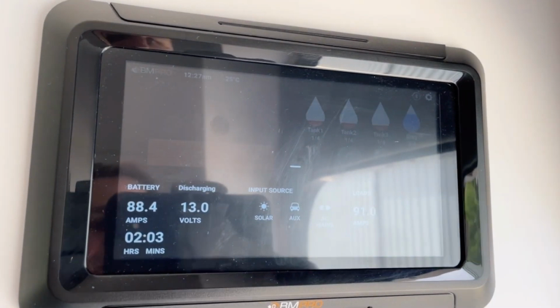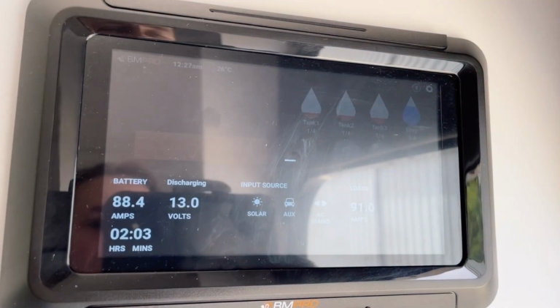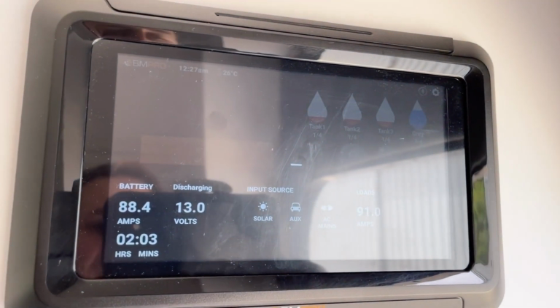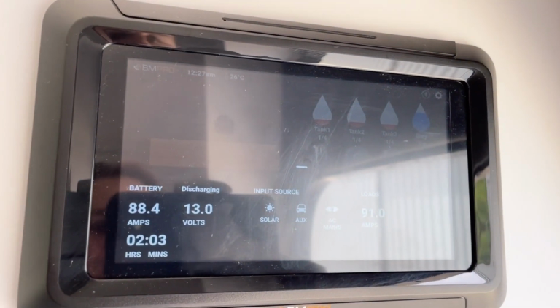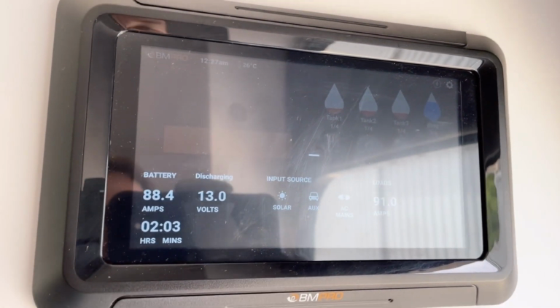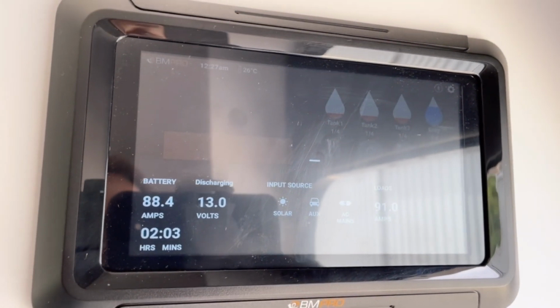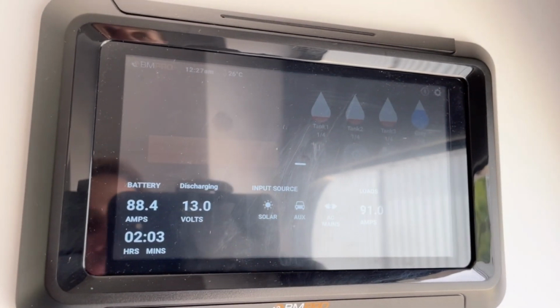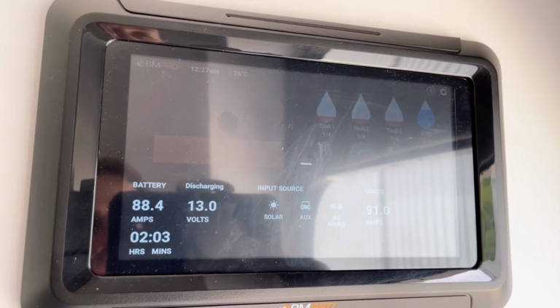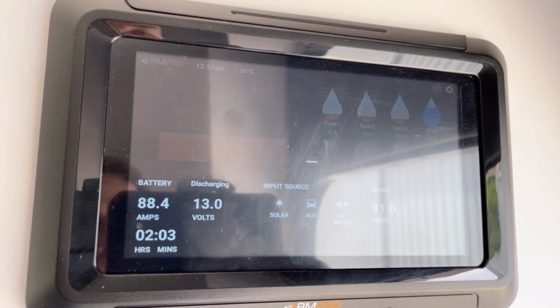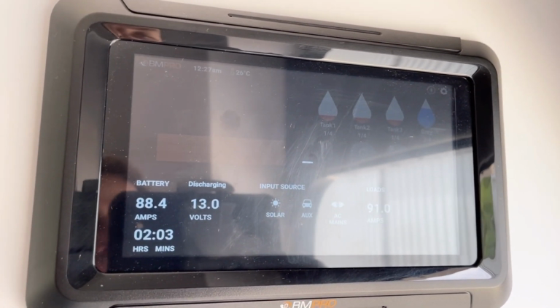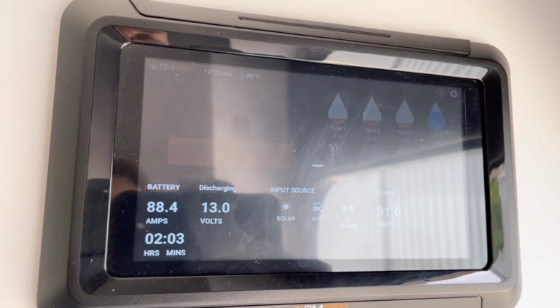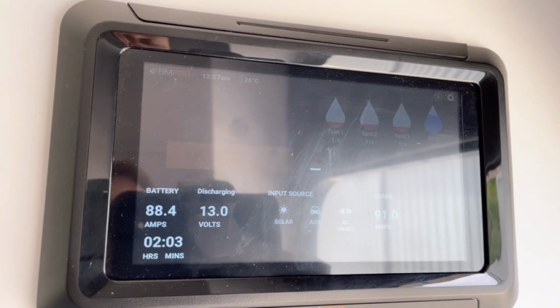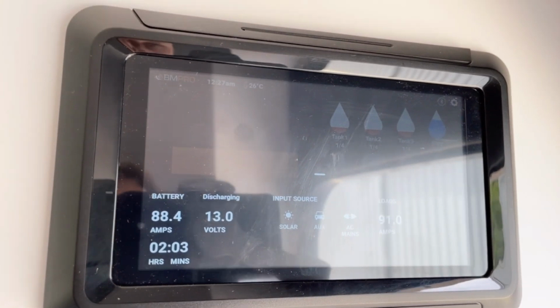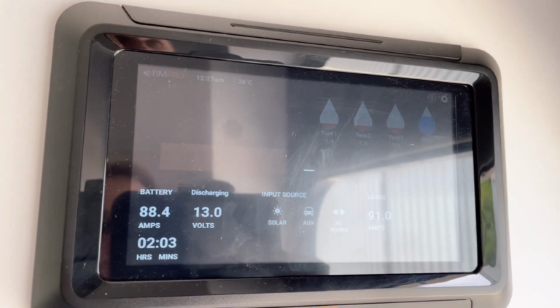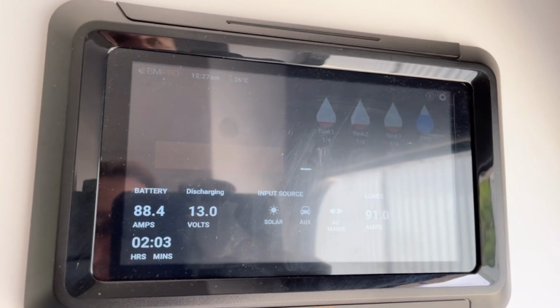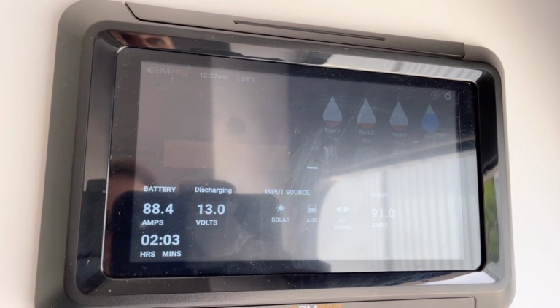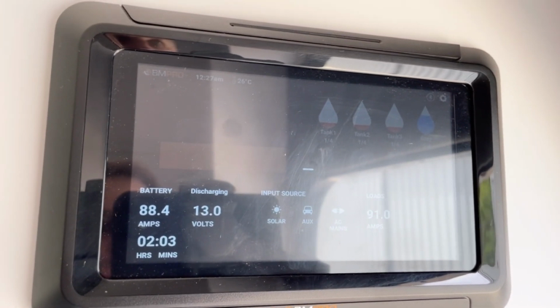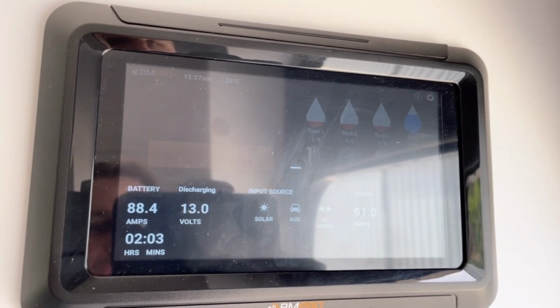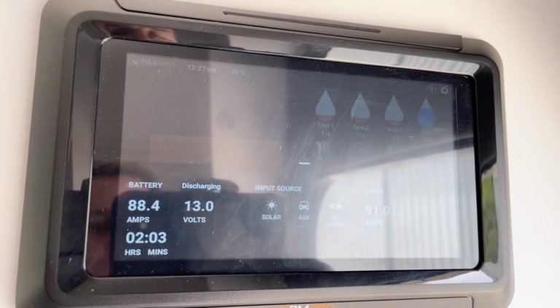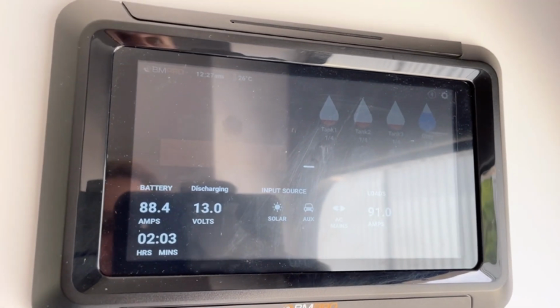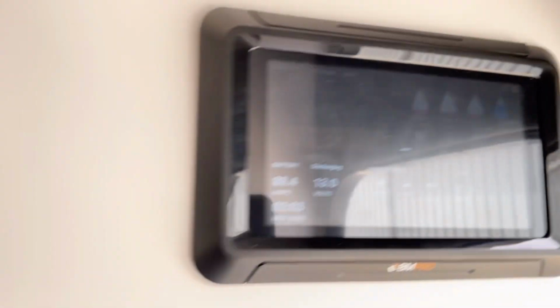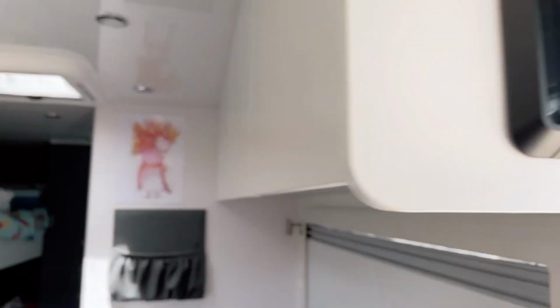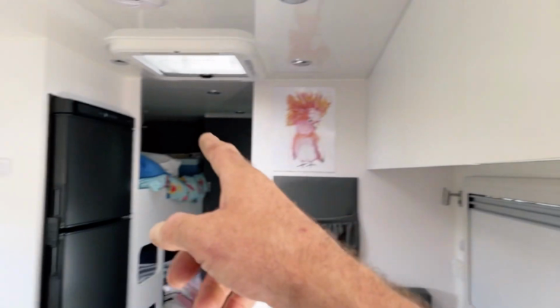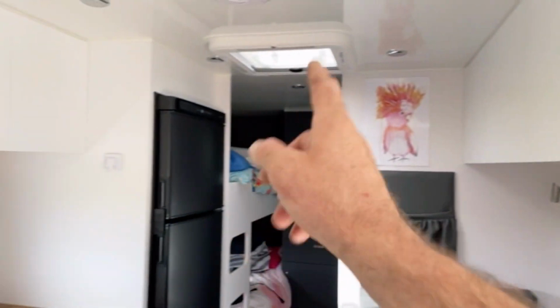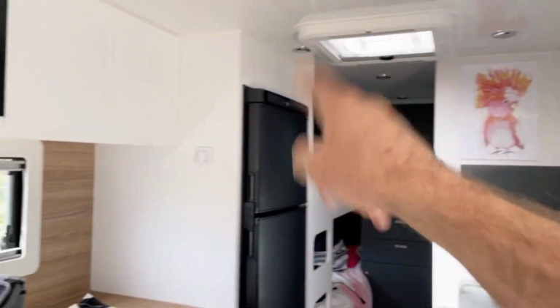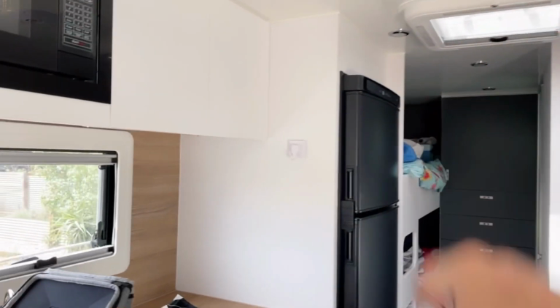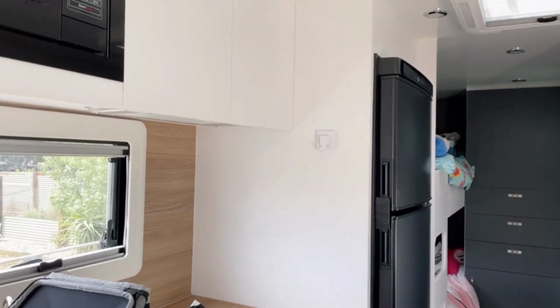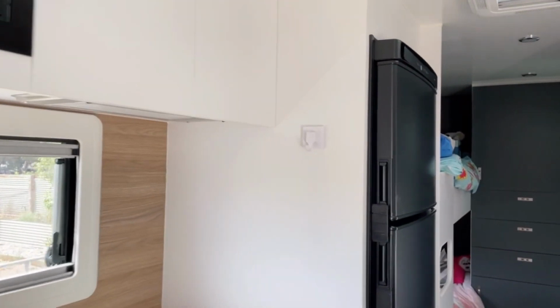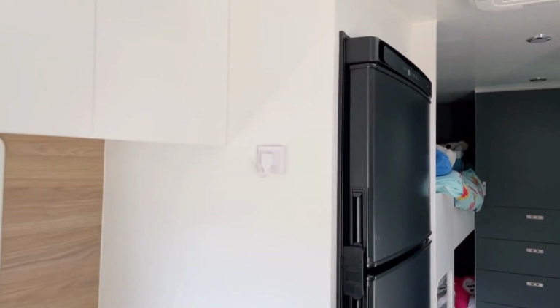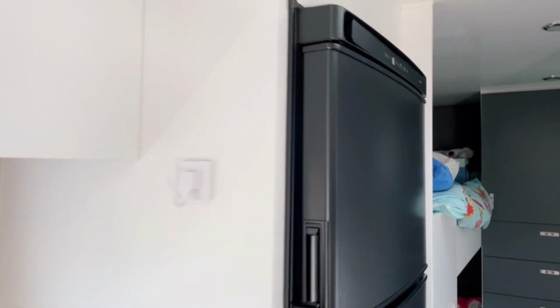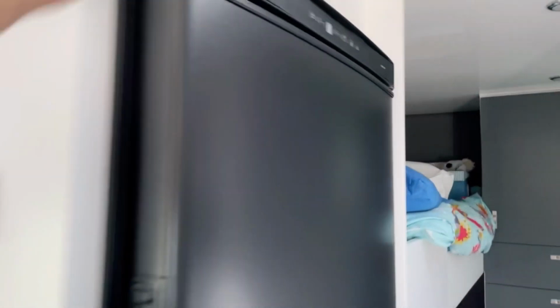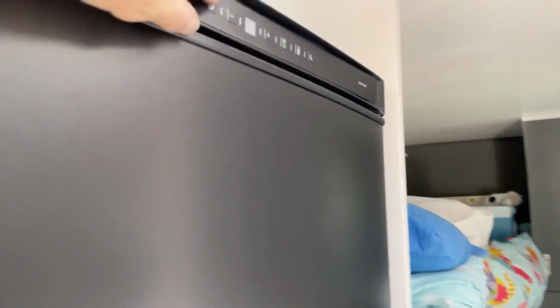That's our voltage - check it out. How well is that holding? Beautiful from the lithiums from Powerpump. They just do a great job. I've got the fridge on too, as well - it's an old compressor fridge this one, so this would be running as well.